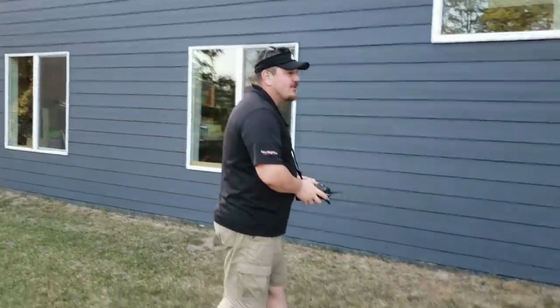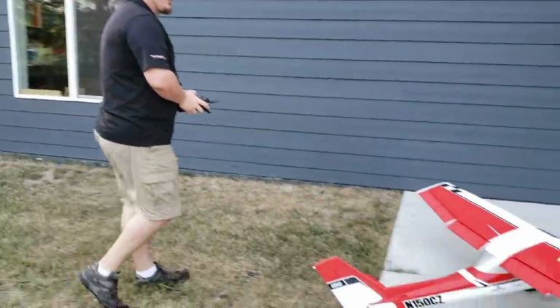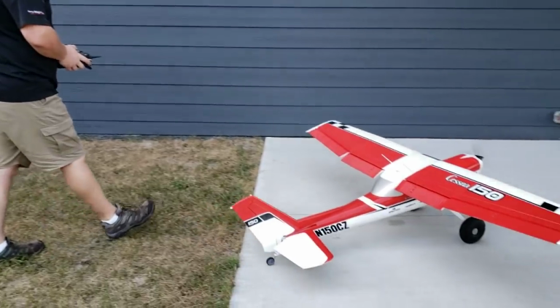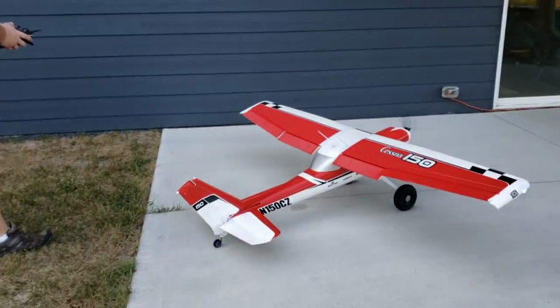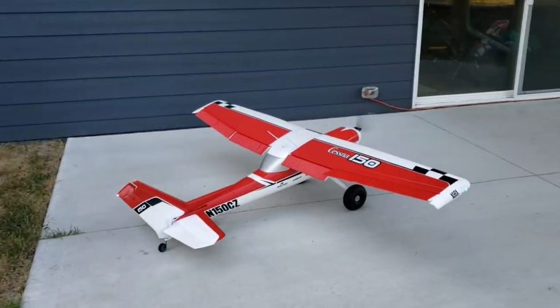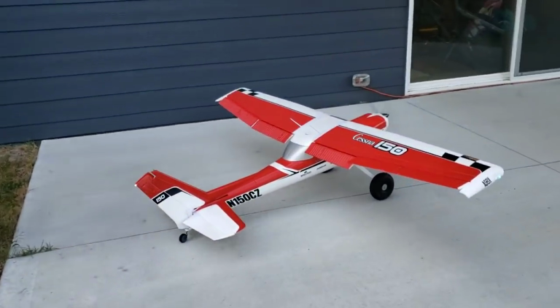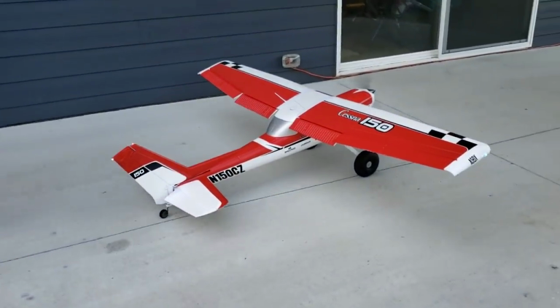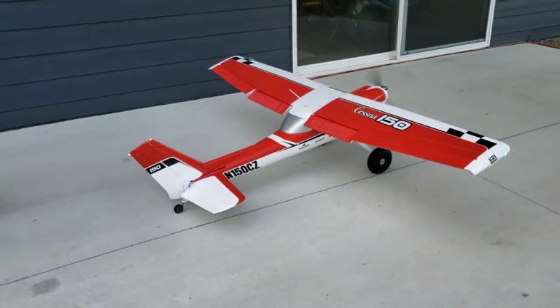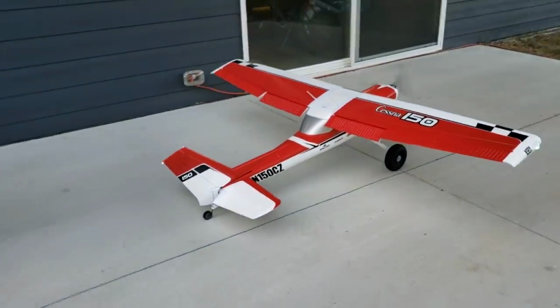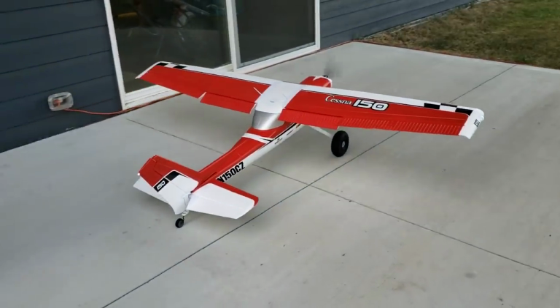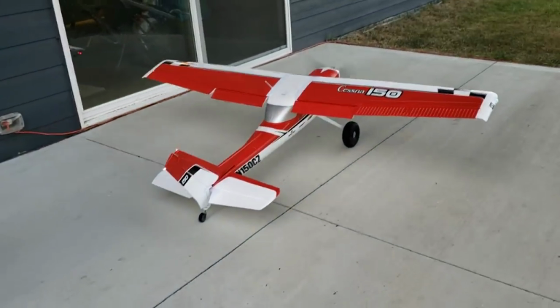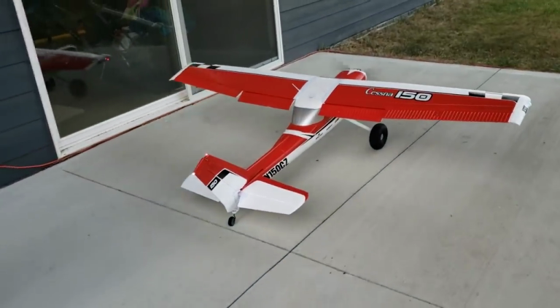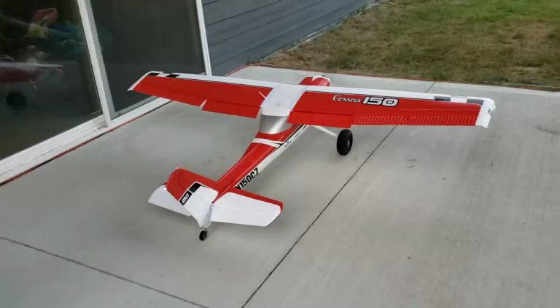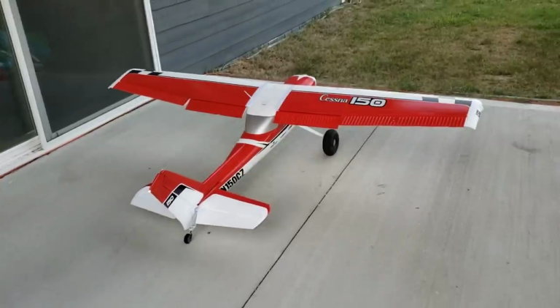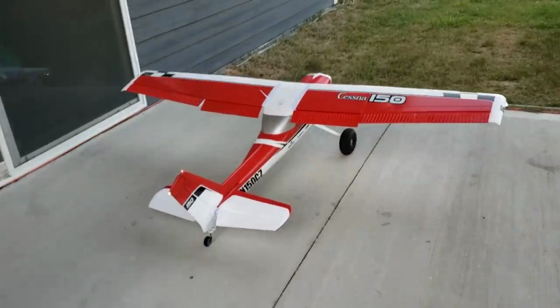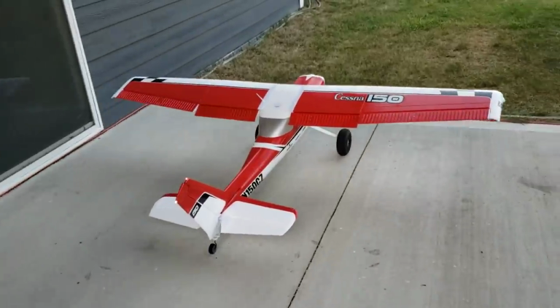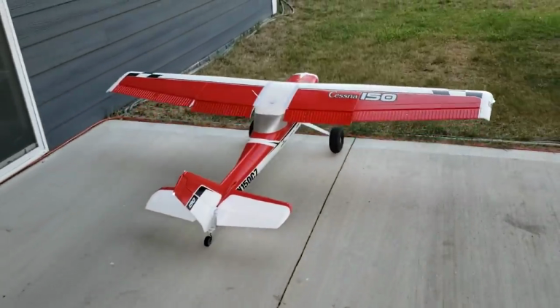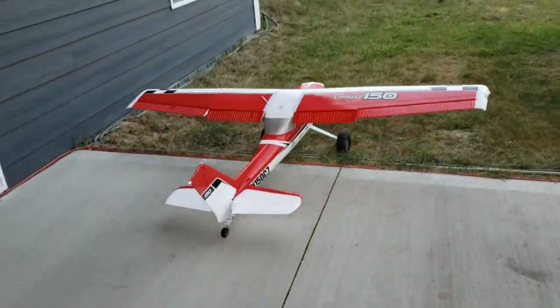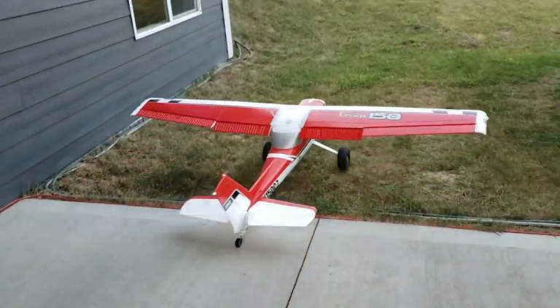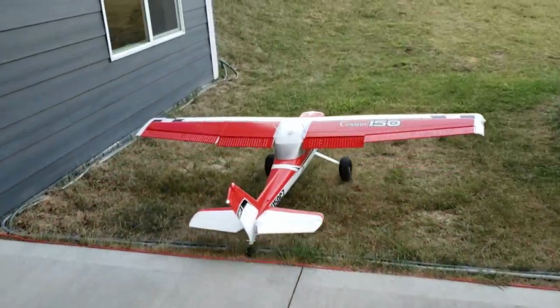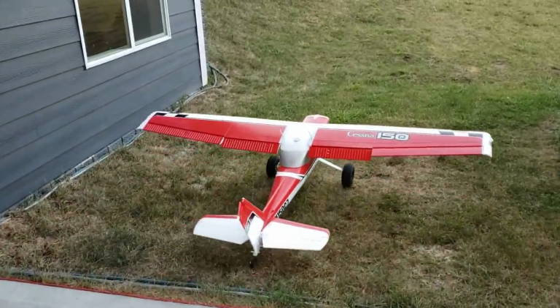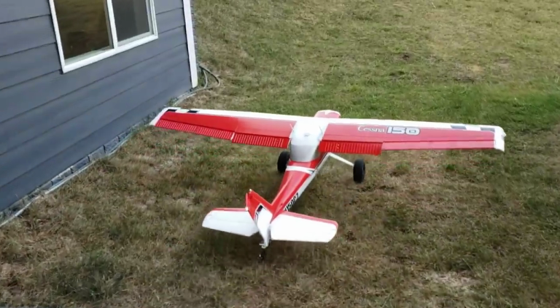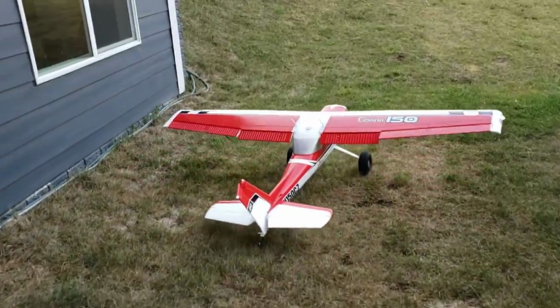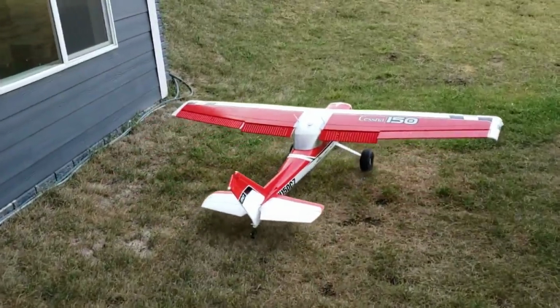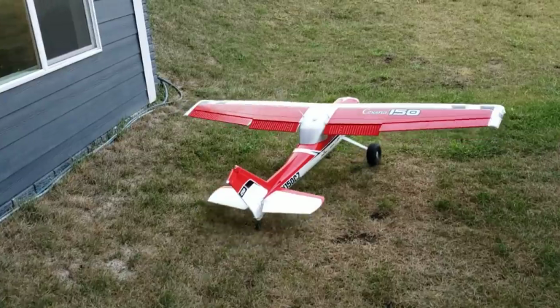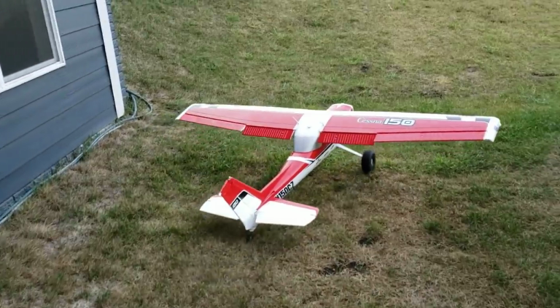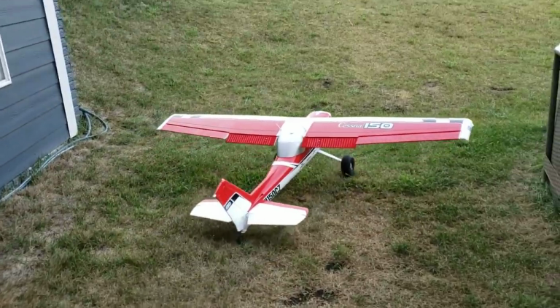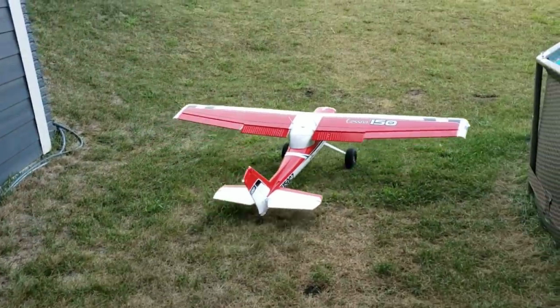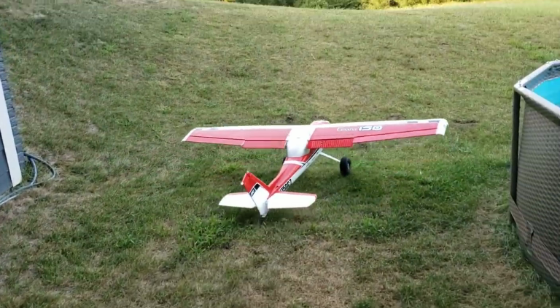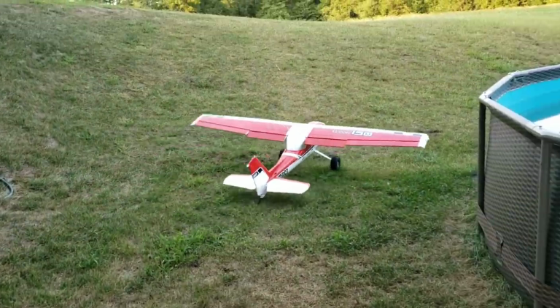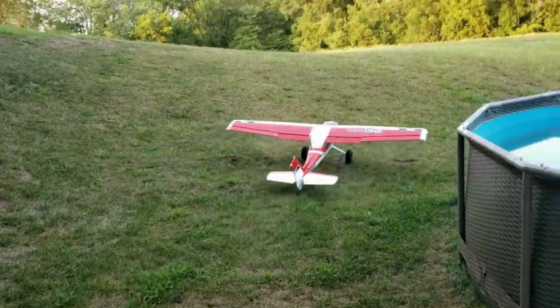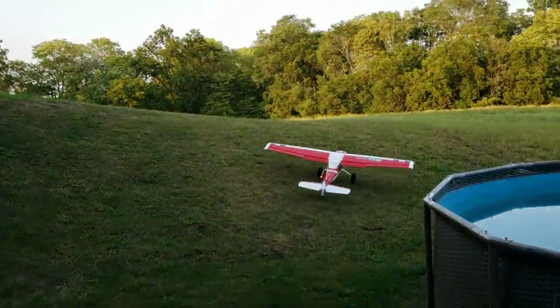So without further ado, camera crew, I trust you. This will be more mobile than usual. Without further ado, this plane is super capable and we're gonna showcase some of those capabilities today, starting right here.